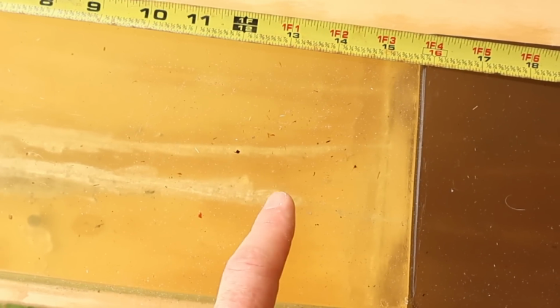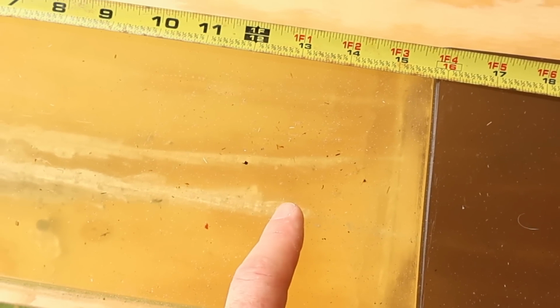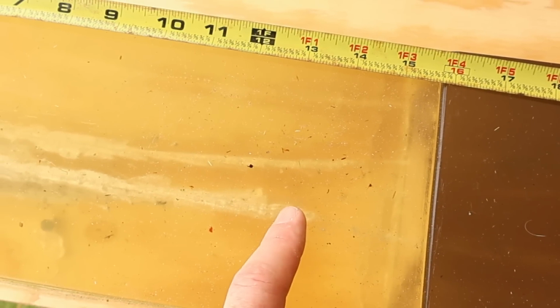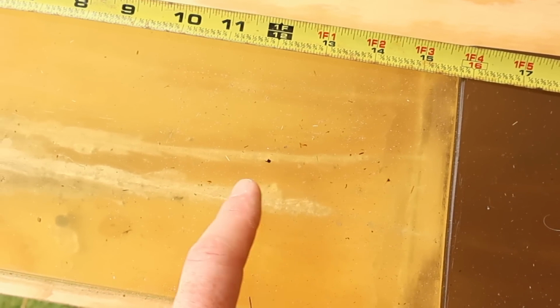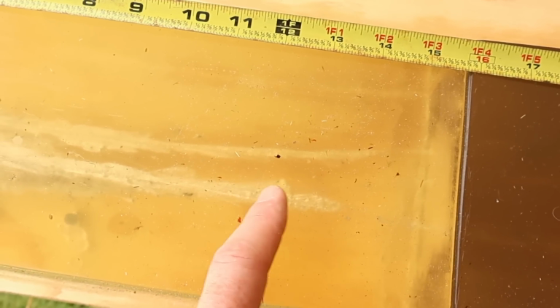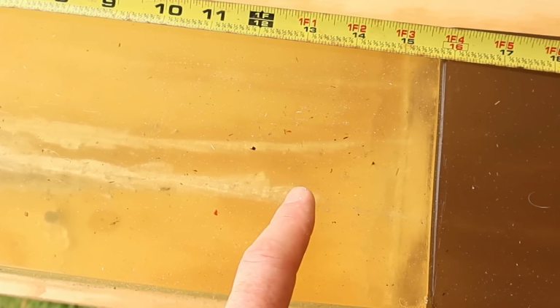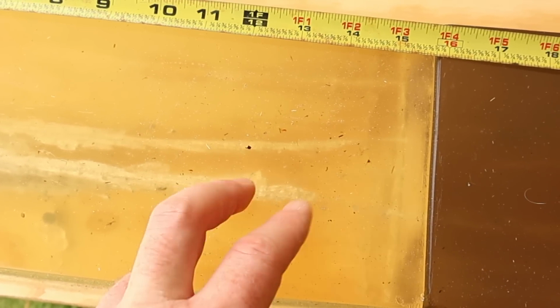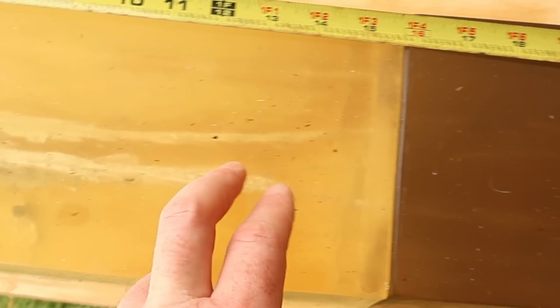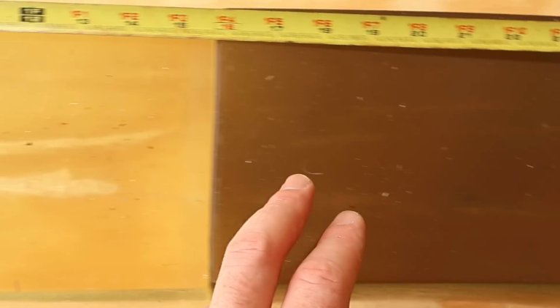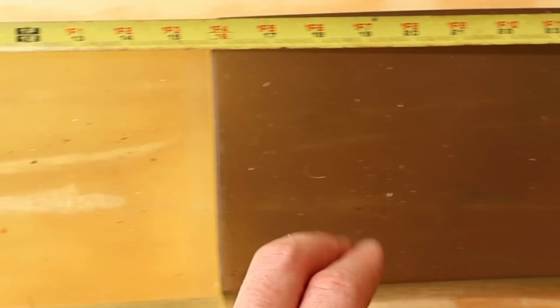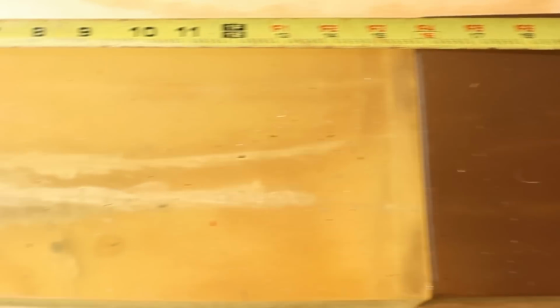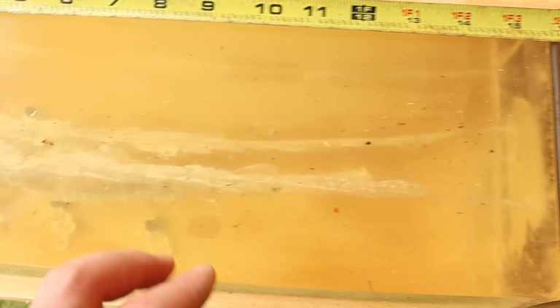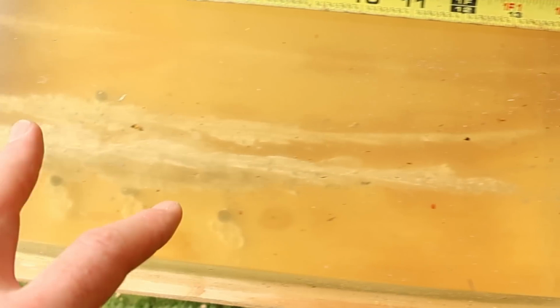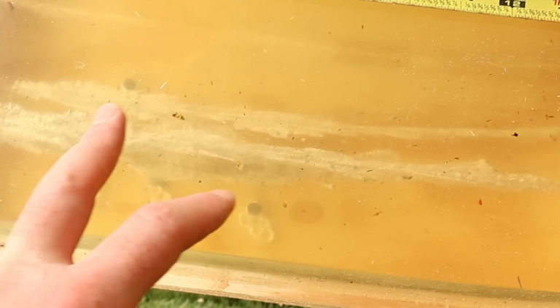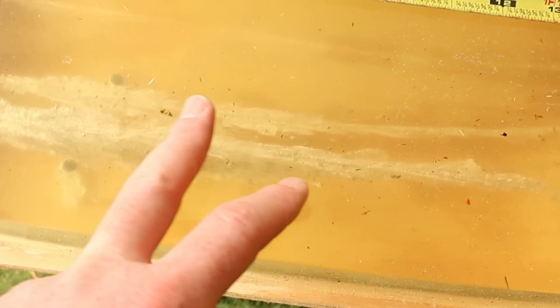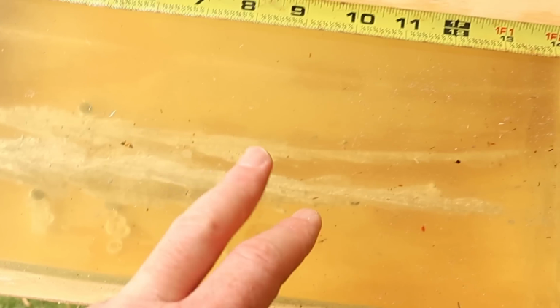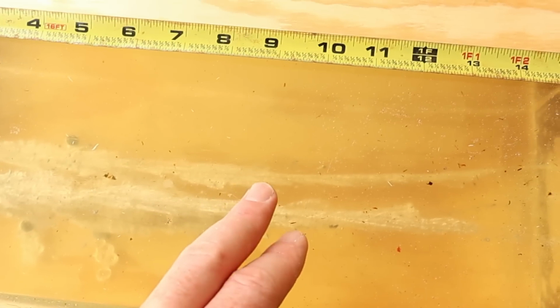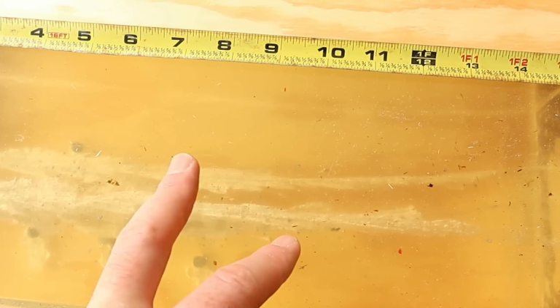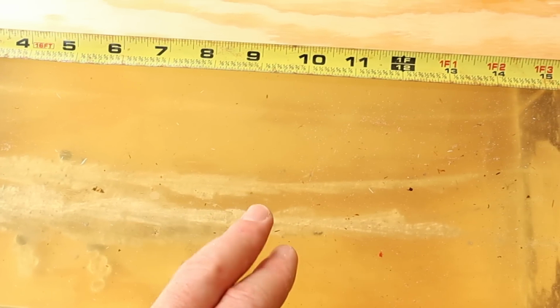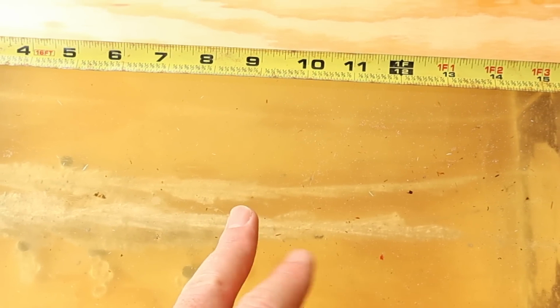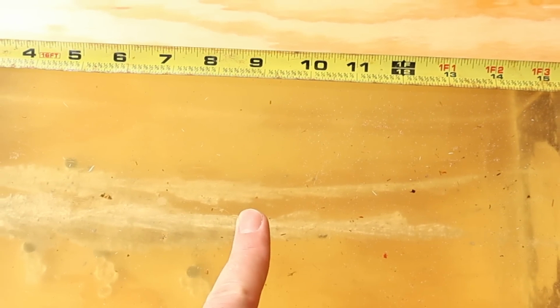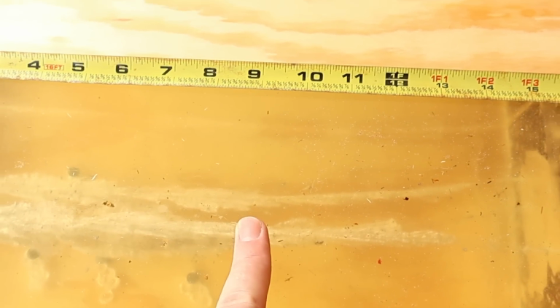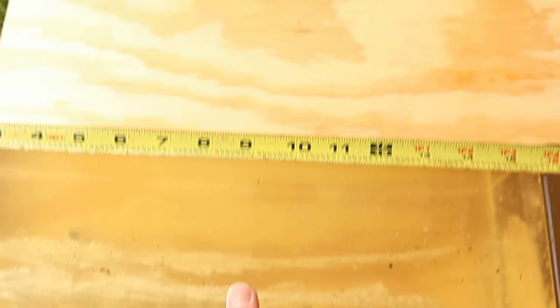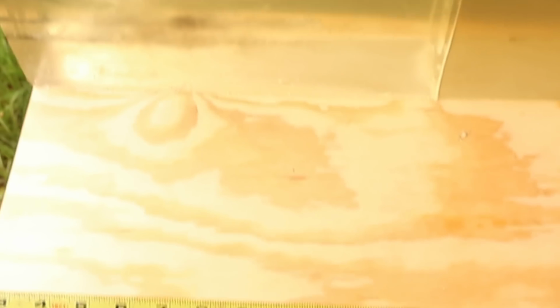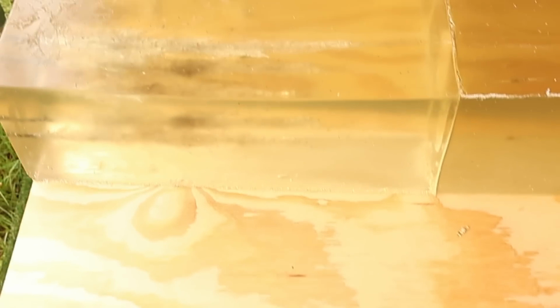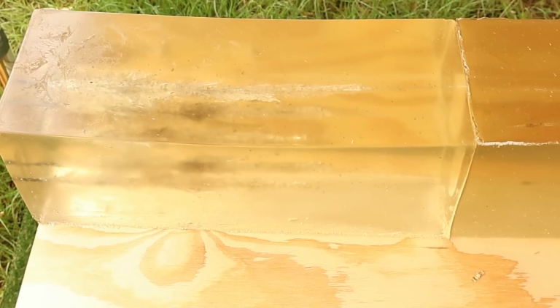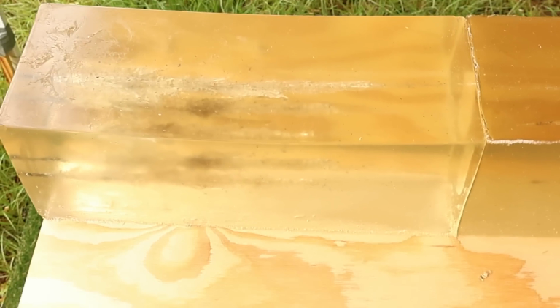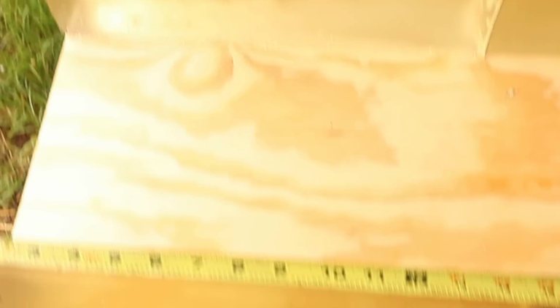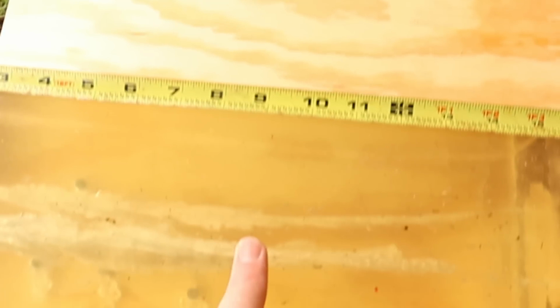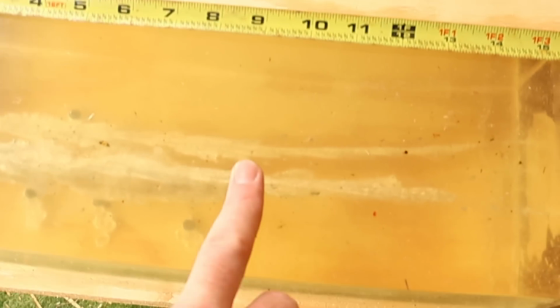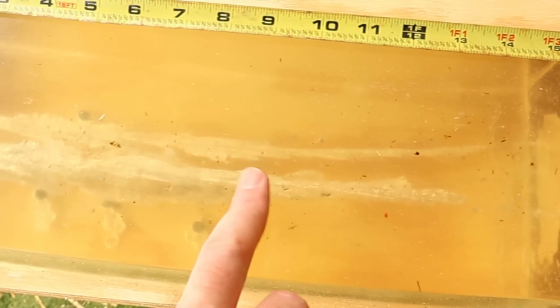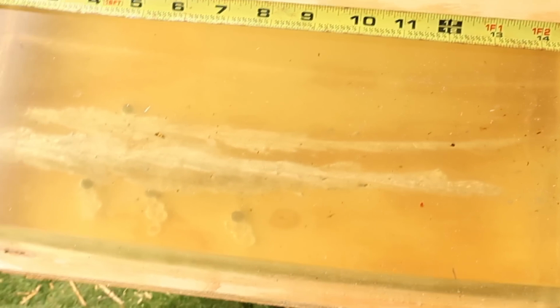They taper off a little deeper, 12 to 13 inches, and then they just keep on penetrating. It gets skinny — about the nine inch mark it starts getting nice and skinny on that wound track.